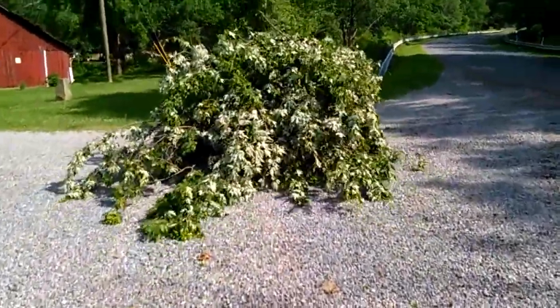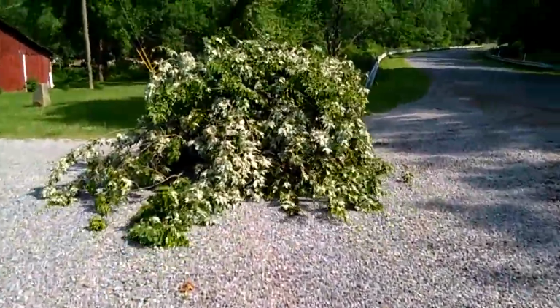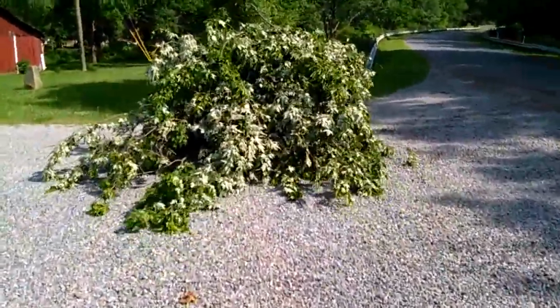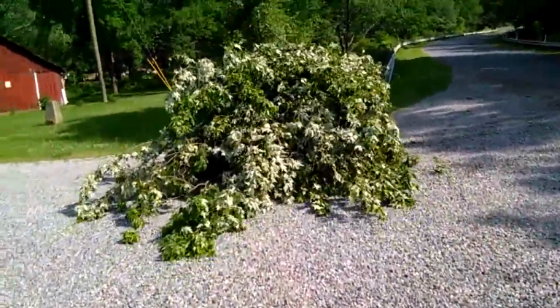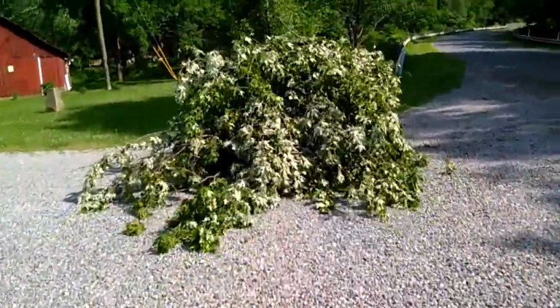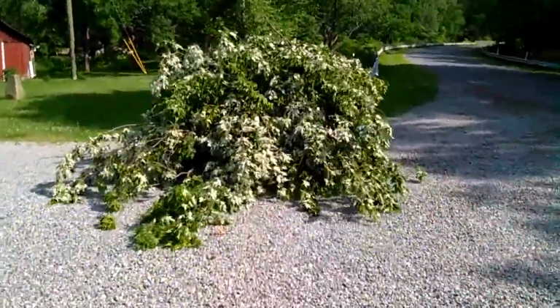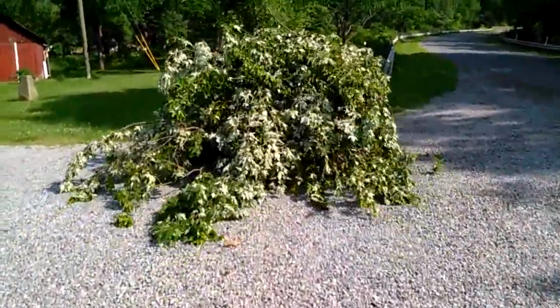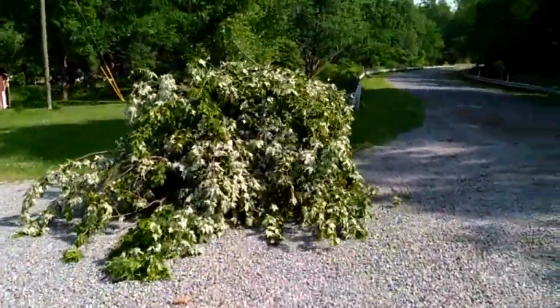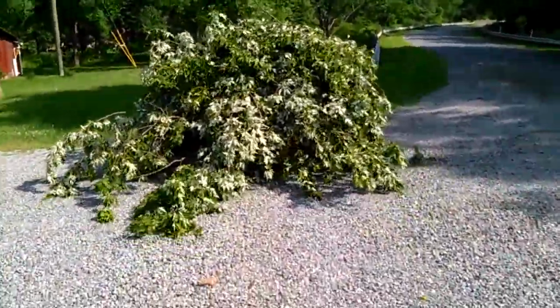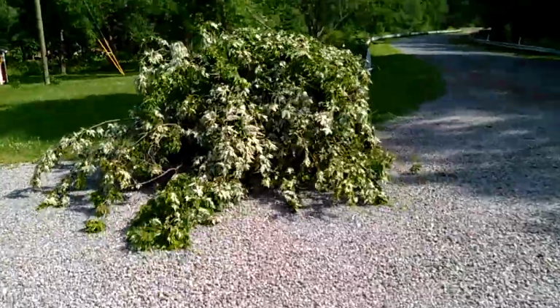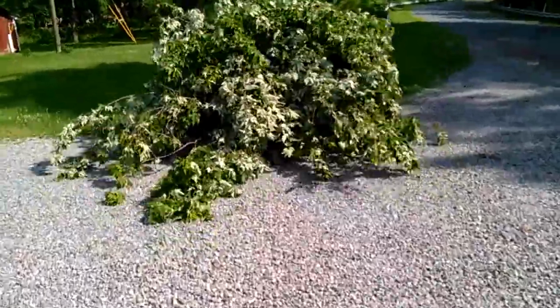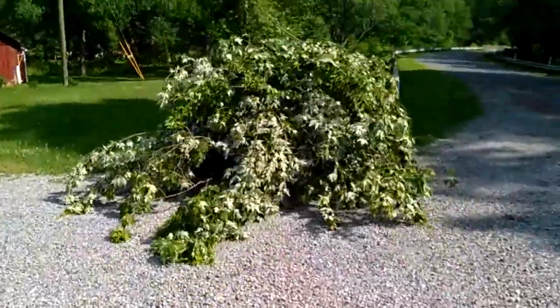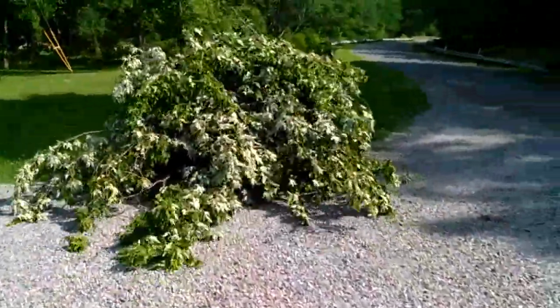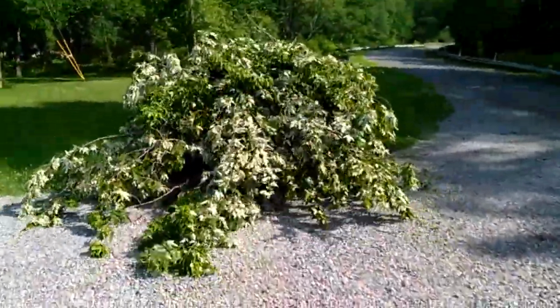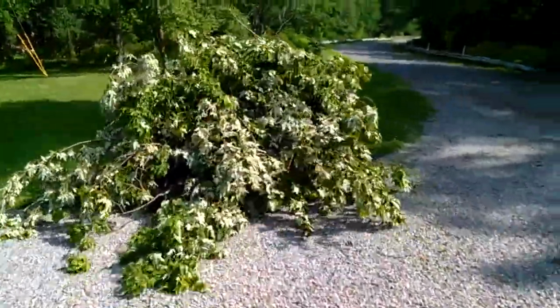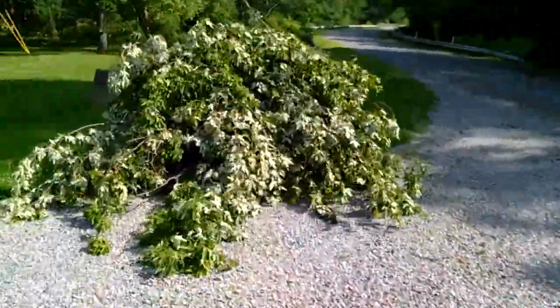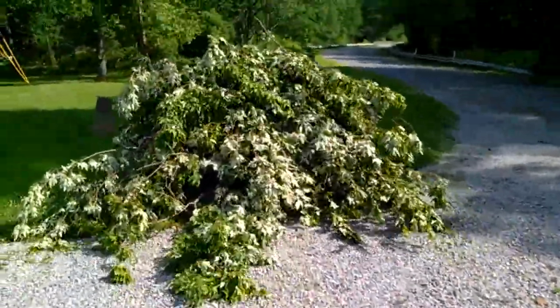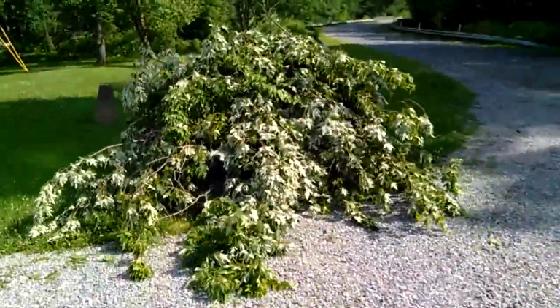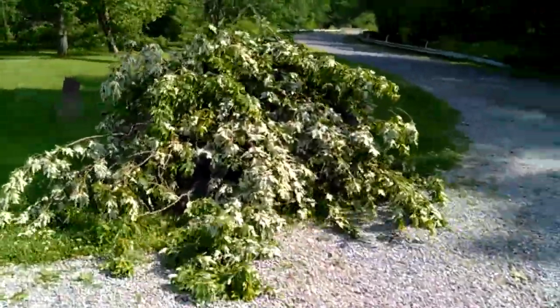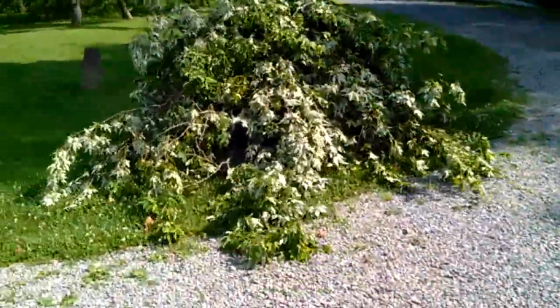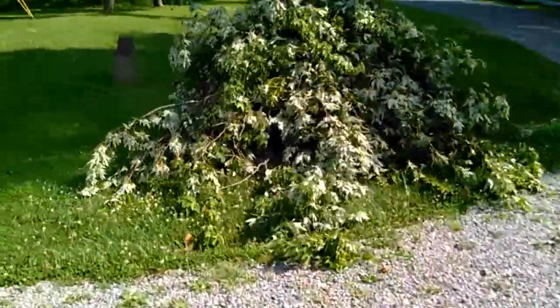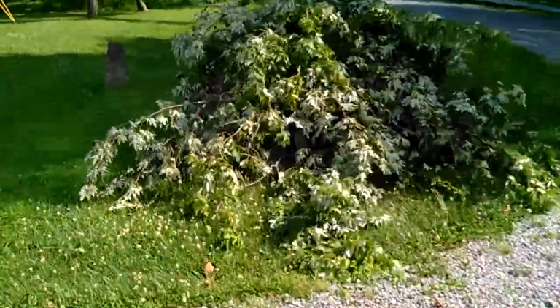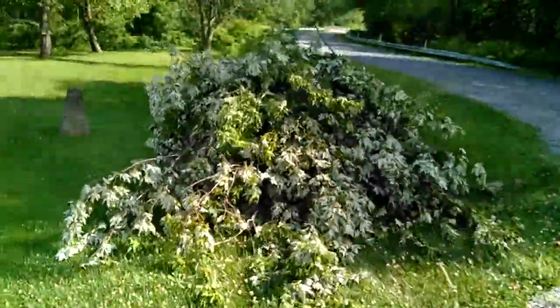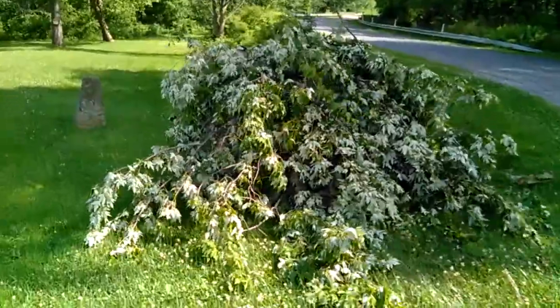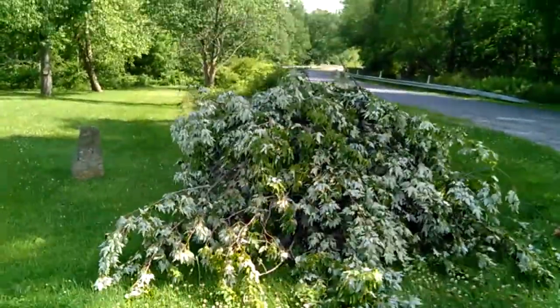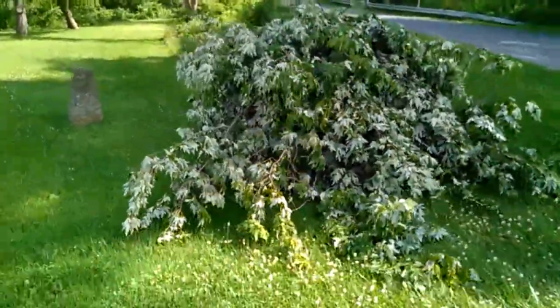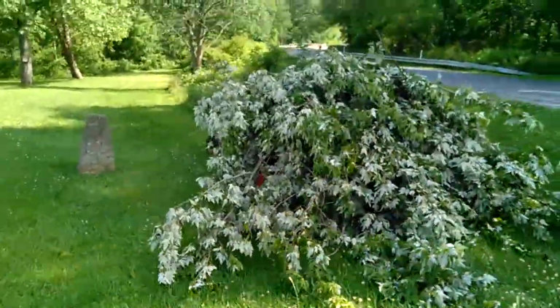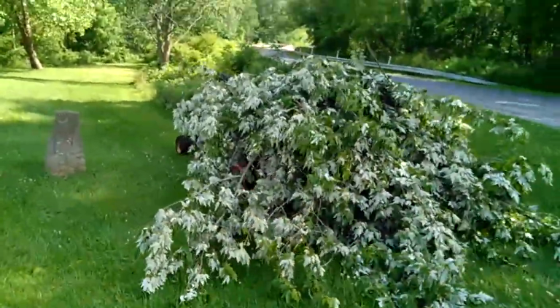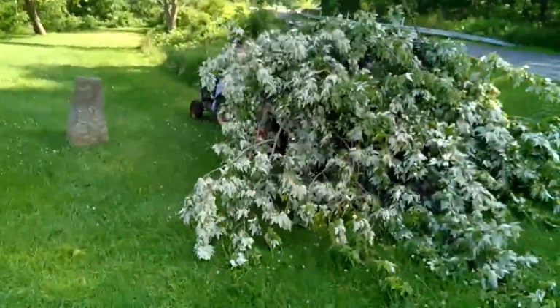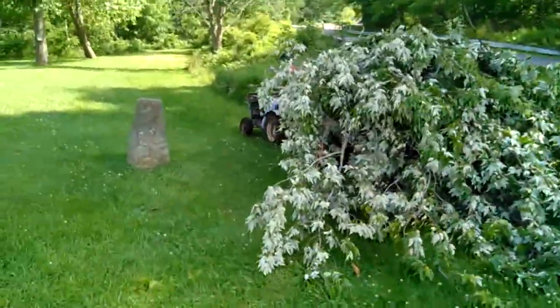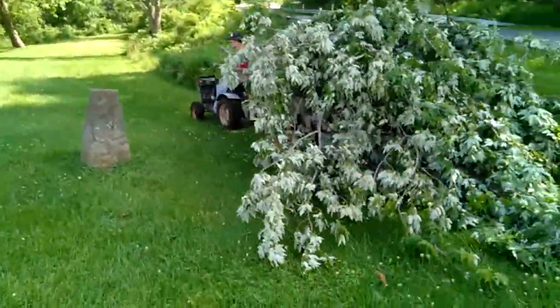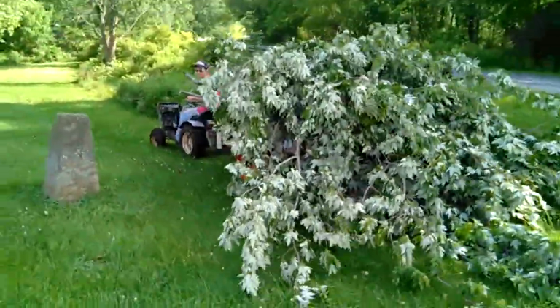Hey there YouTube, love to boat 92 here. Just thought I'd shoot a video for you guys — the moving brush pile.